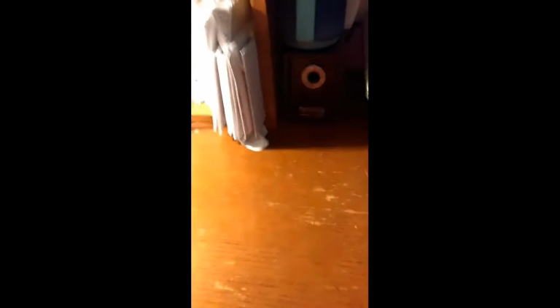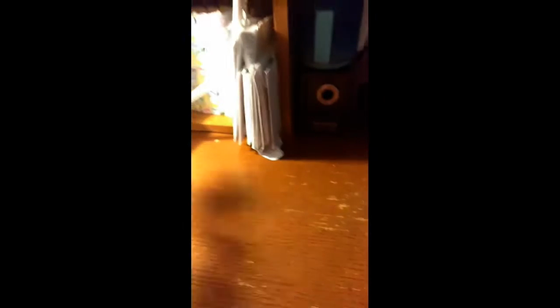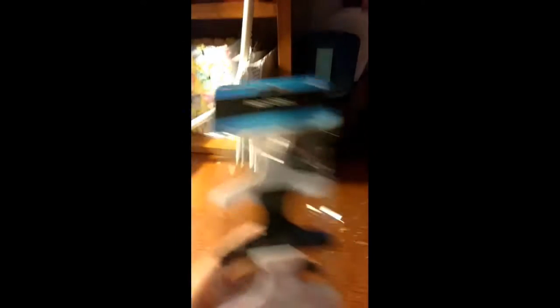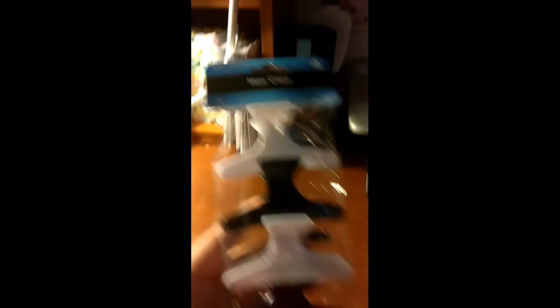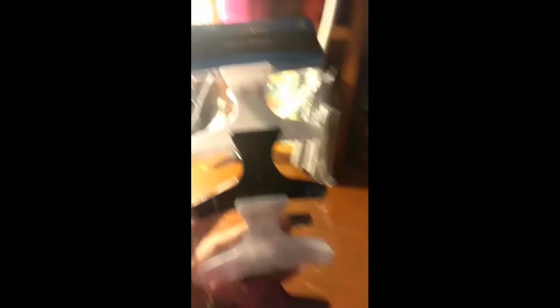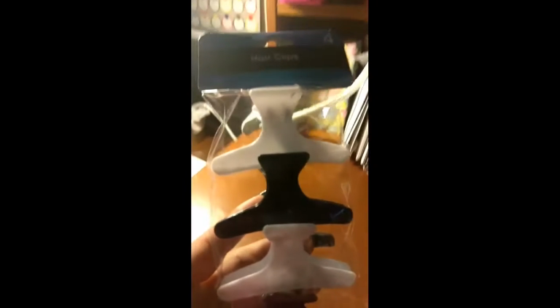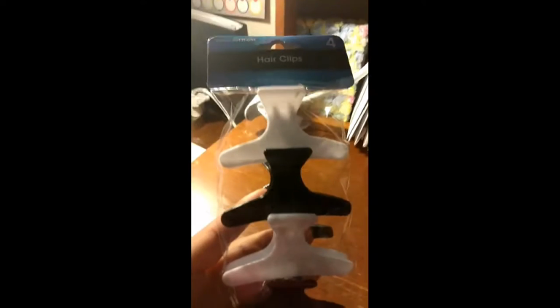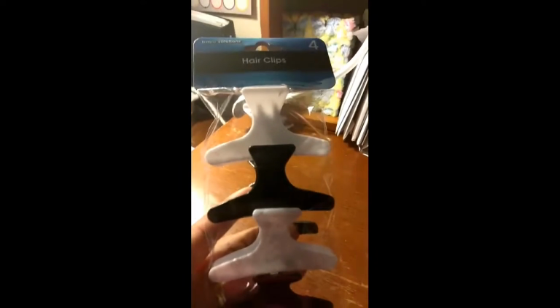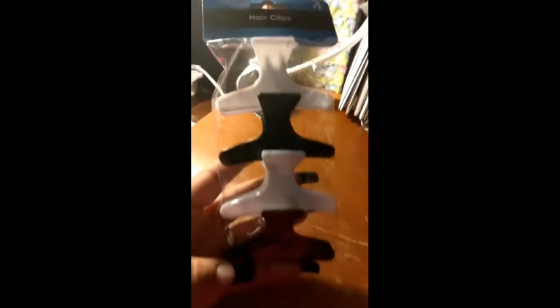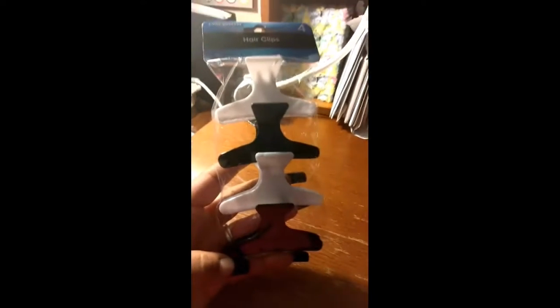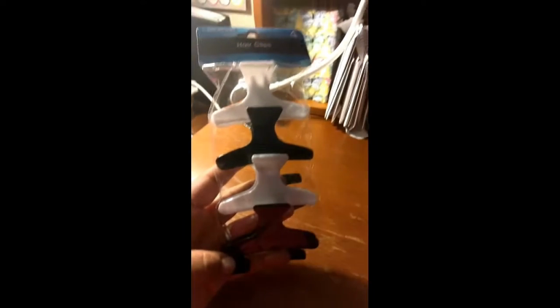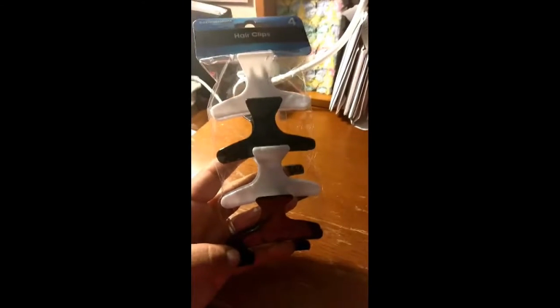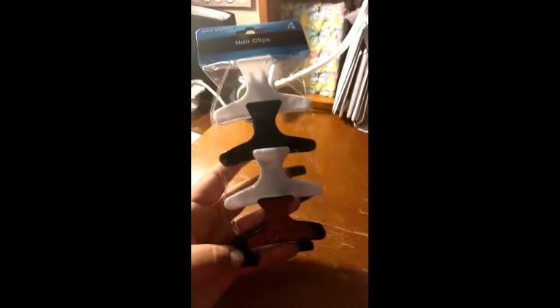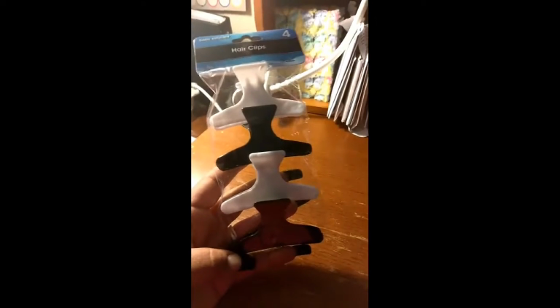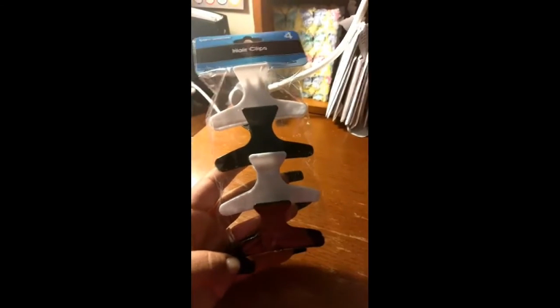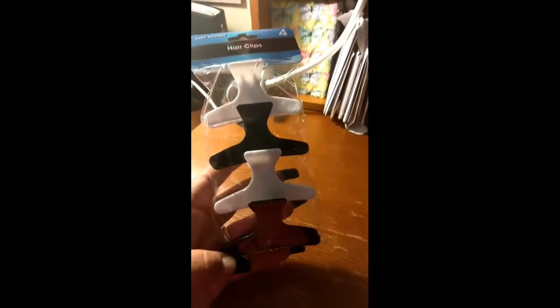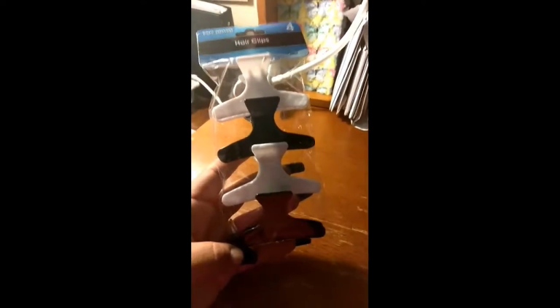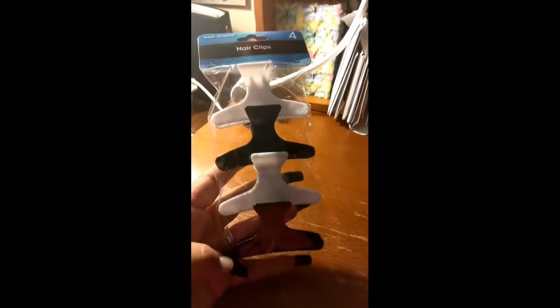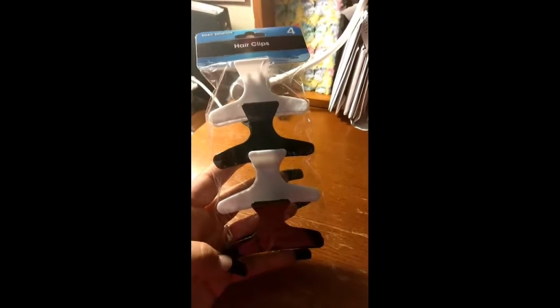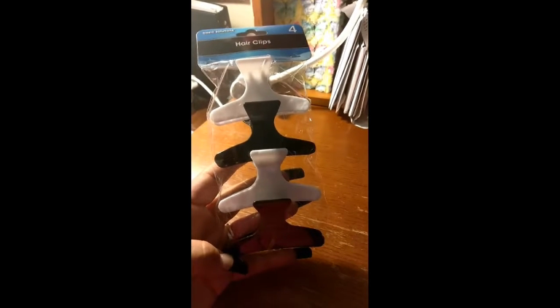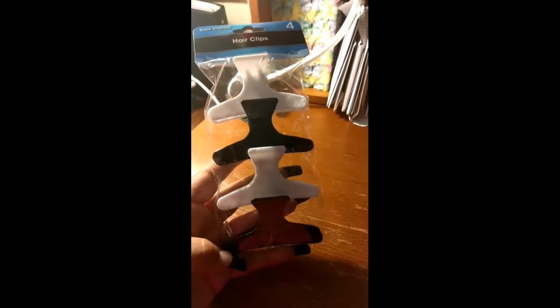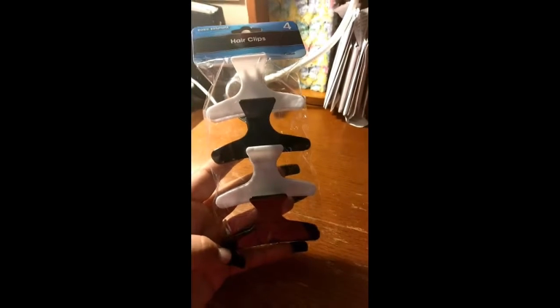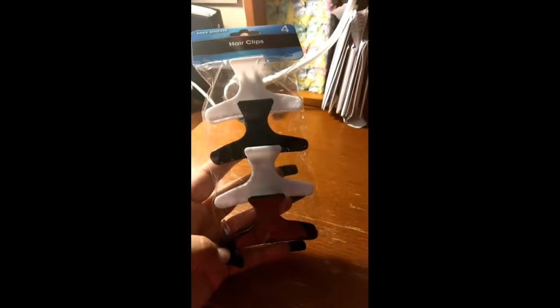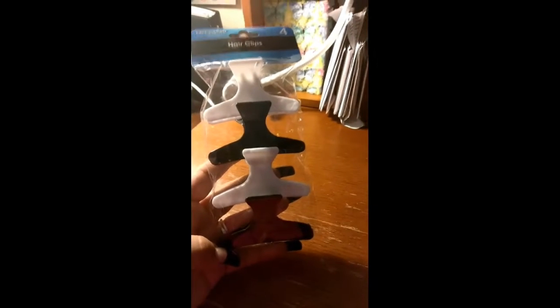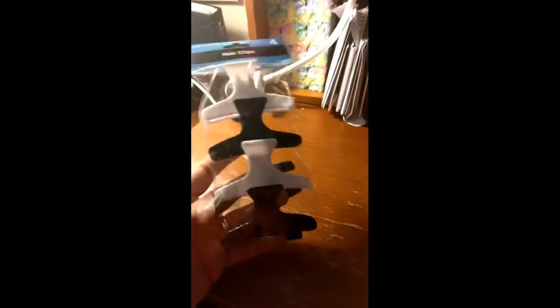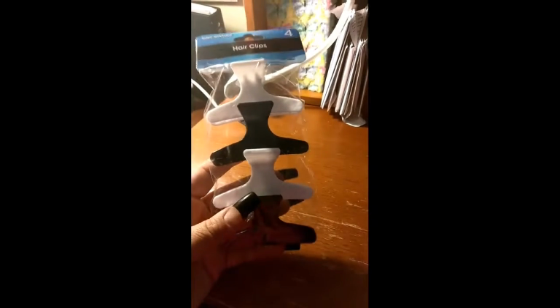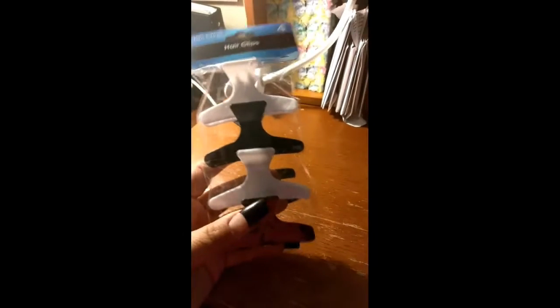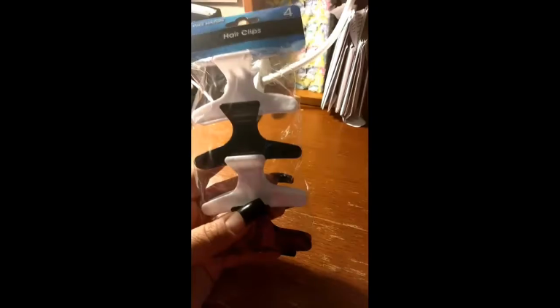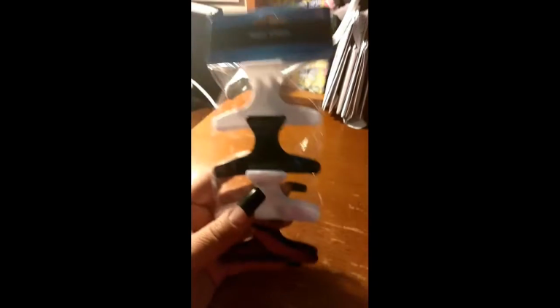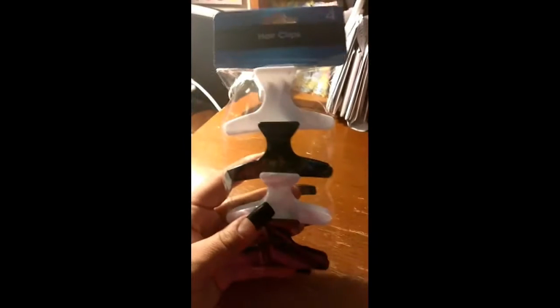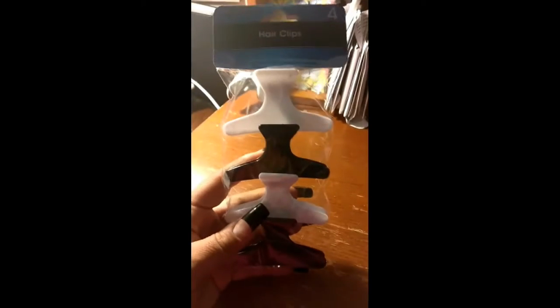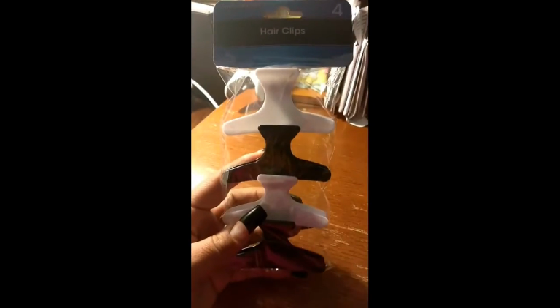The first thing I have are these hair clips. Five of us got haircuts, and we all have long hair, so we needed to do something different. We need better clips, so I picked these up for me.